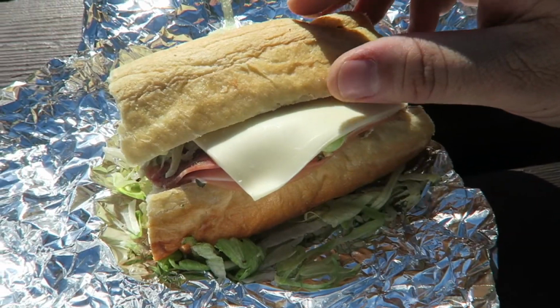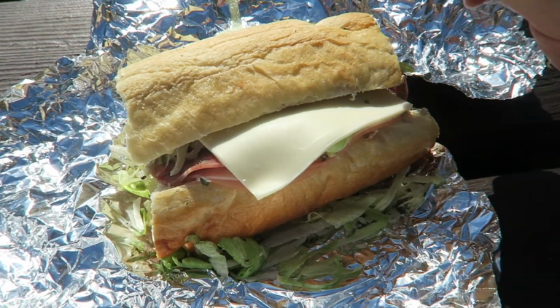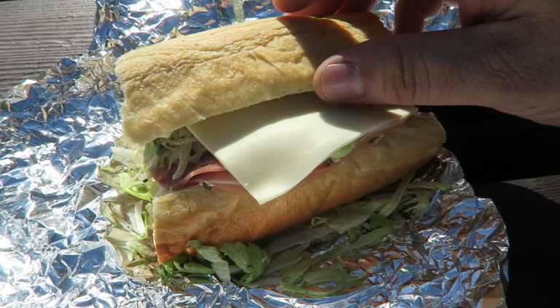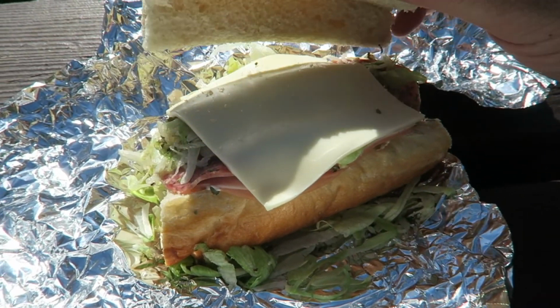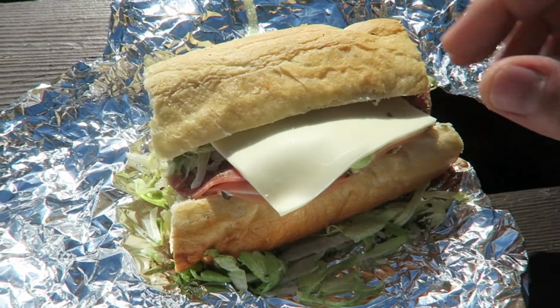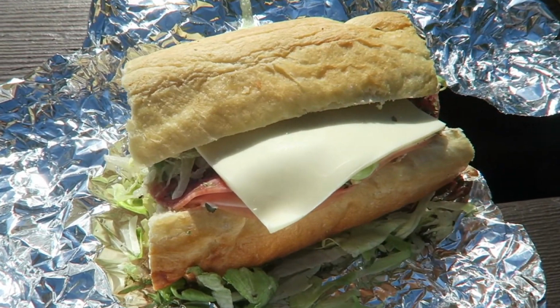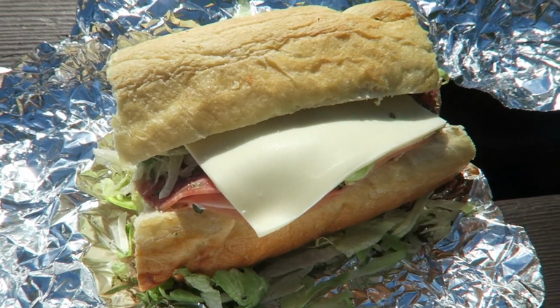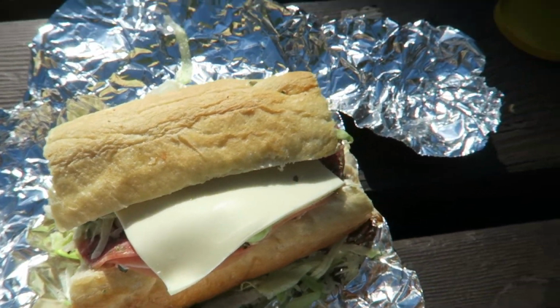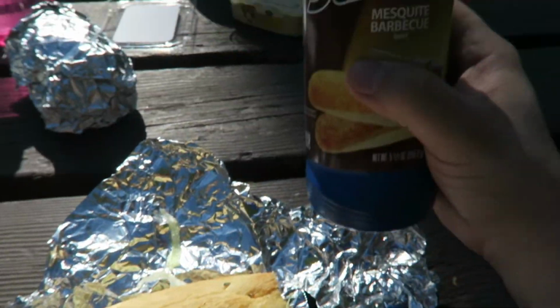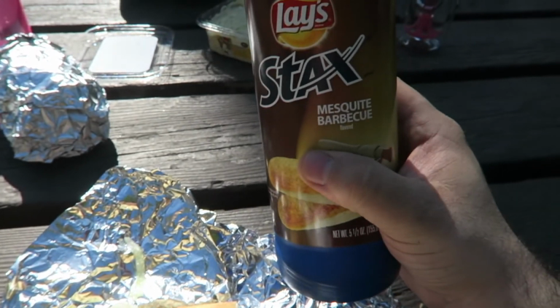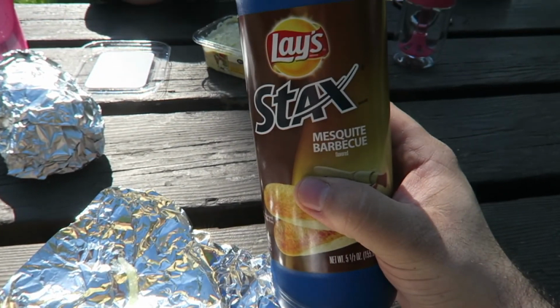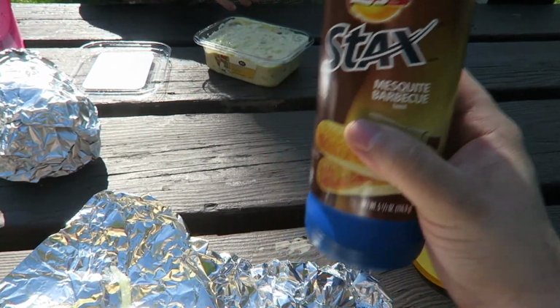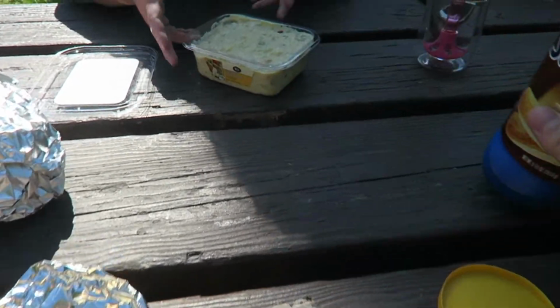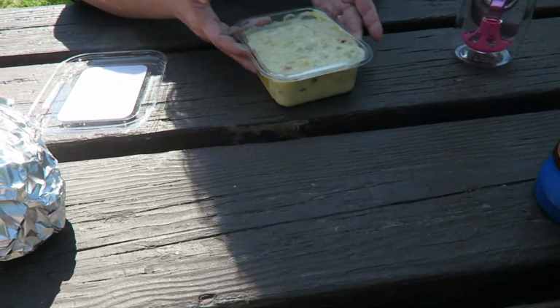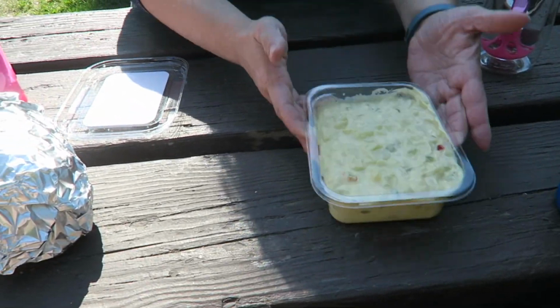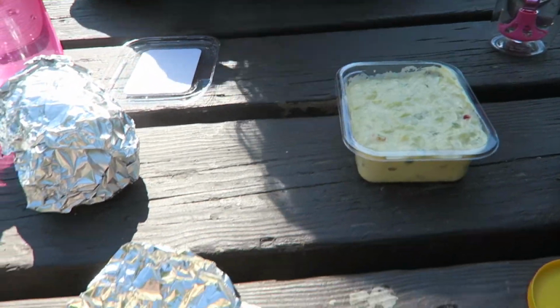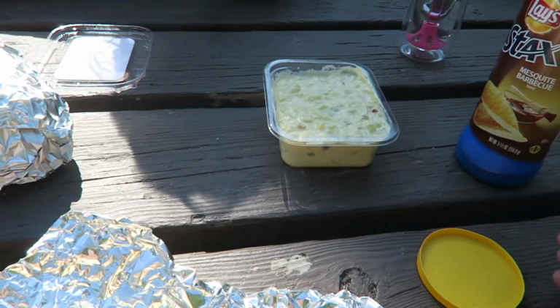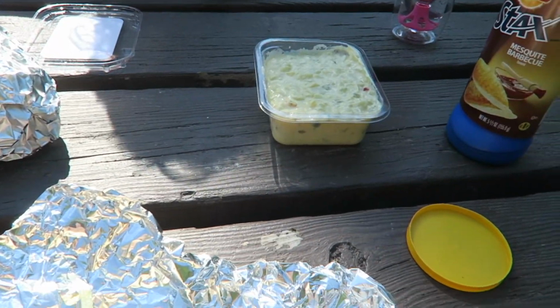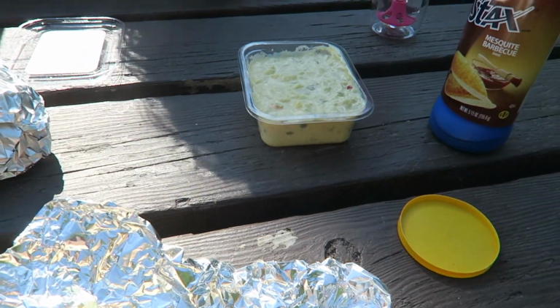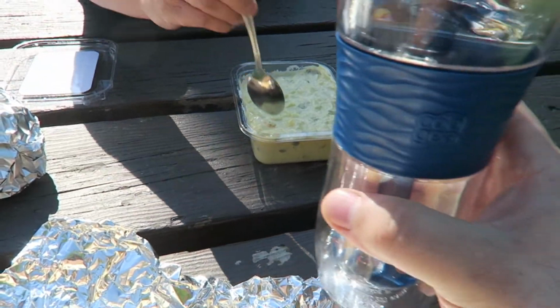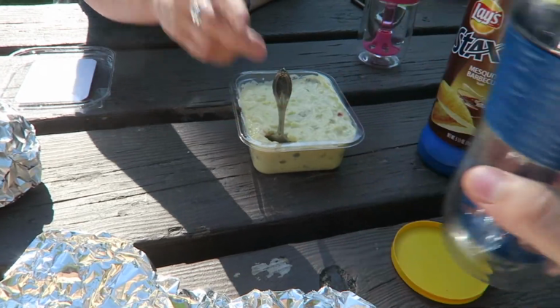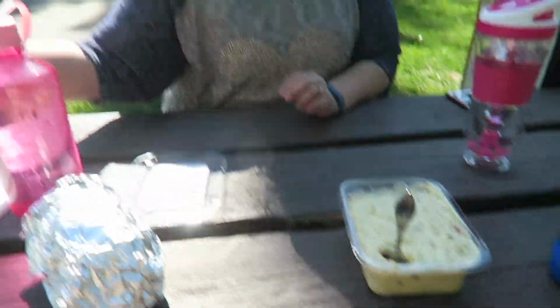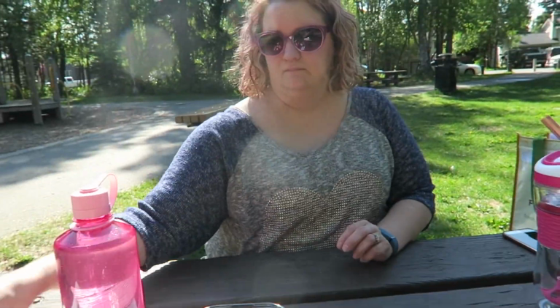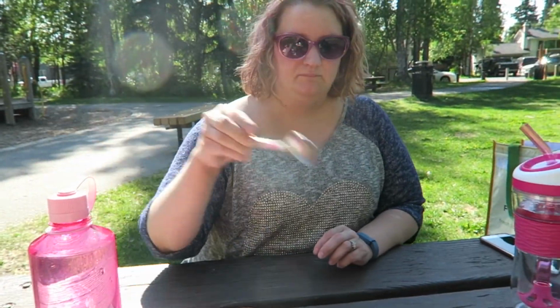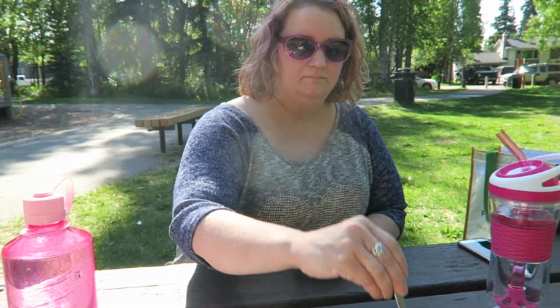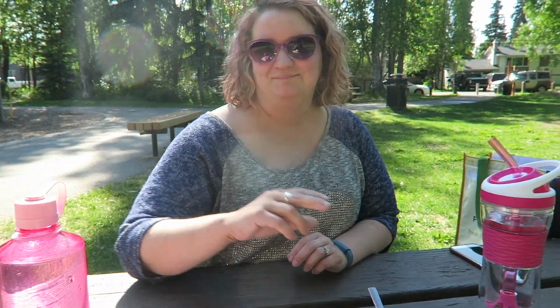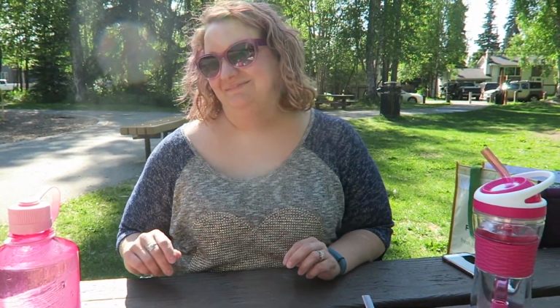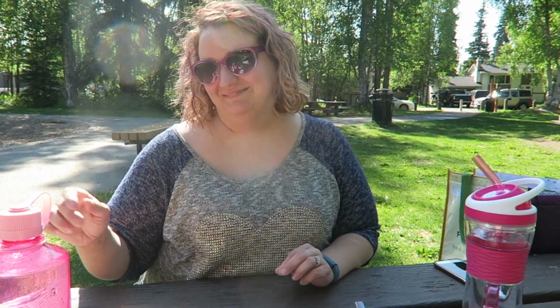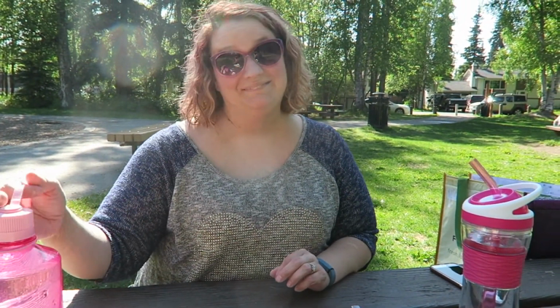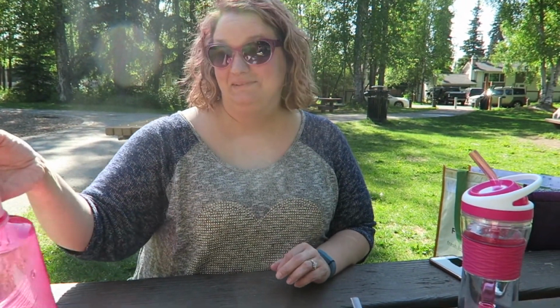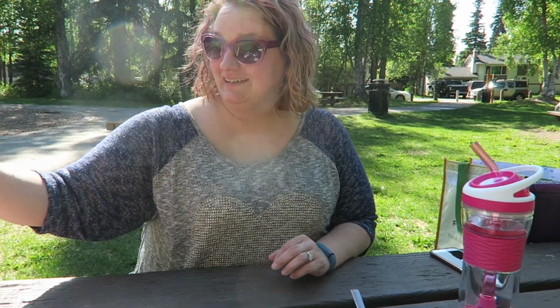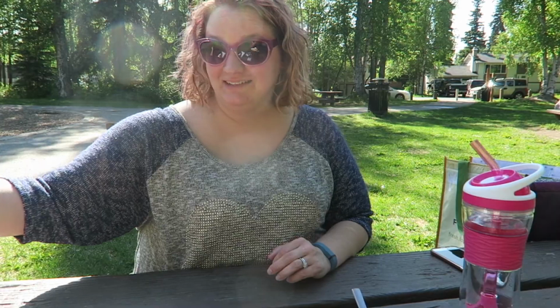We got these sandwiches we made — kind of an Italian sandwich, delicious. Lay's stacks of chips, potato salad, some cookies we brought, and waters. Sherry, how excited are you to be picnicking outside? Pretty excited, it's a nice day!